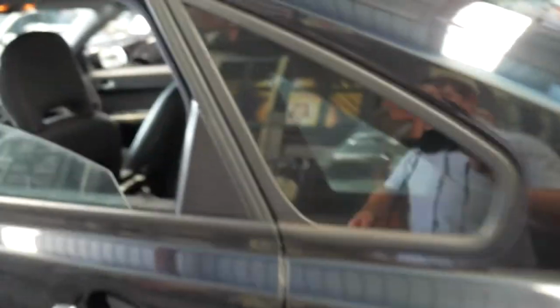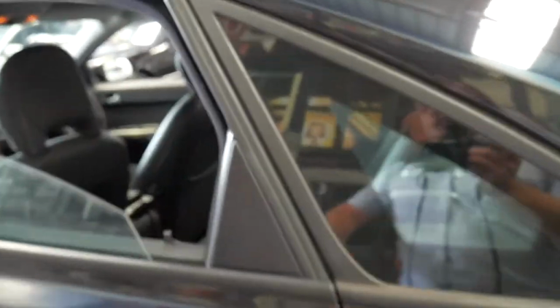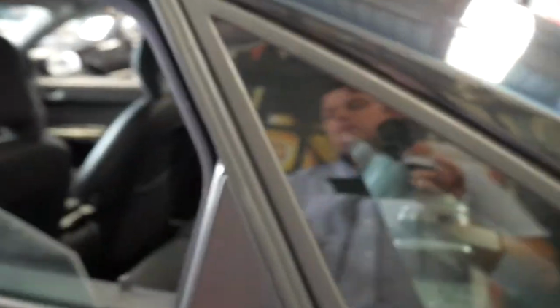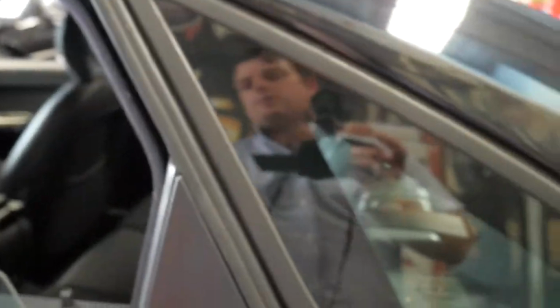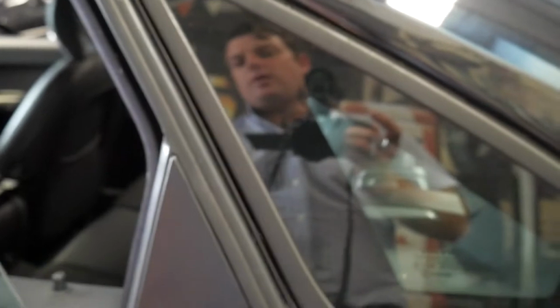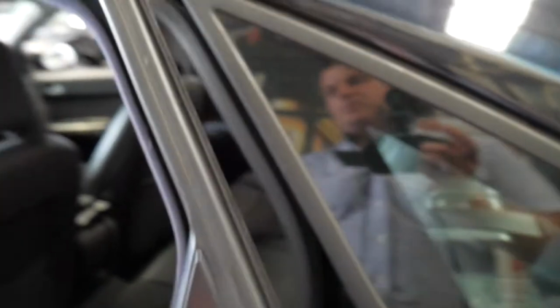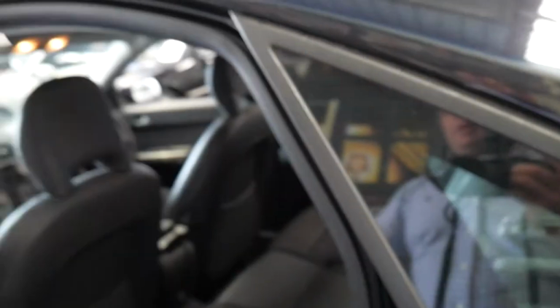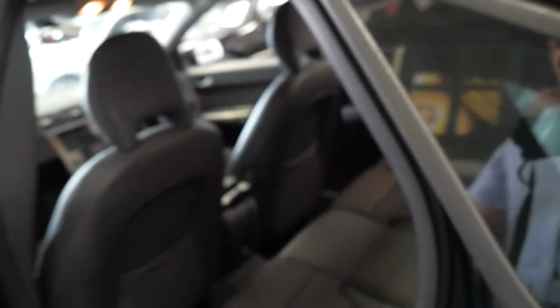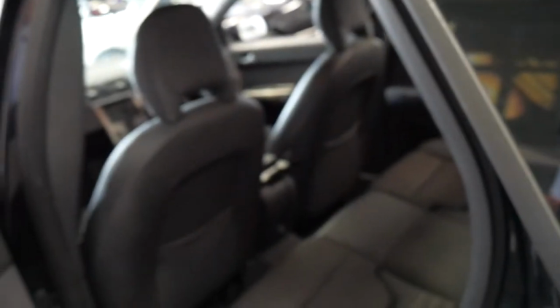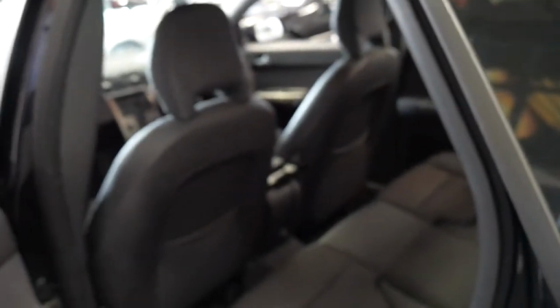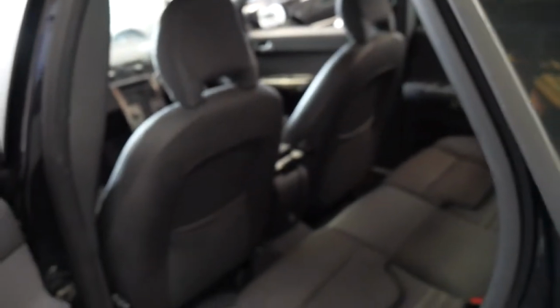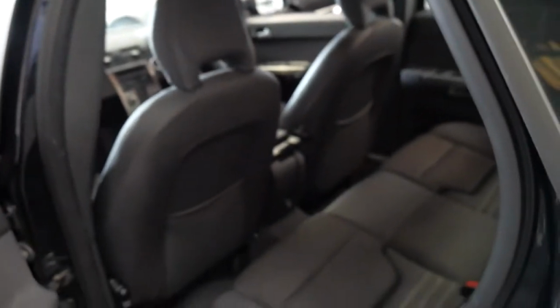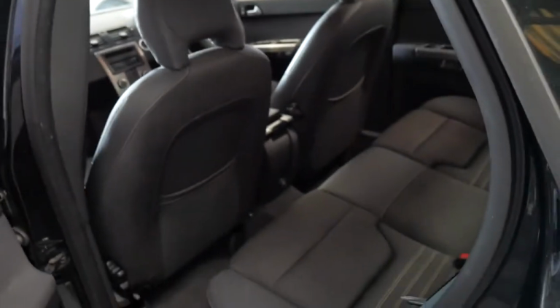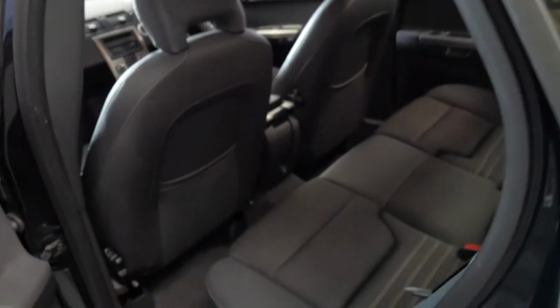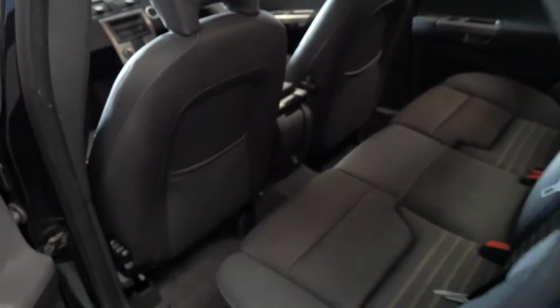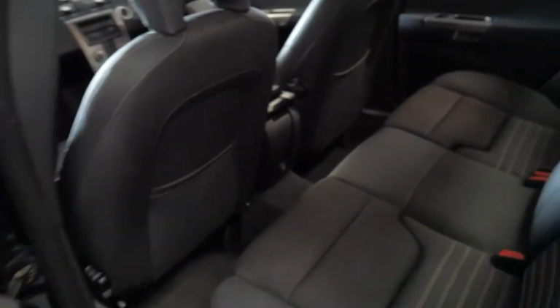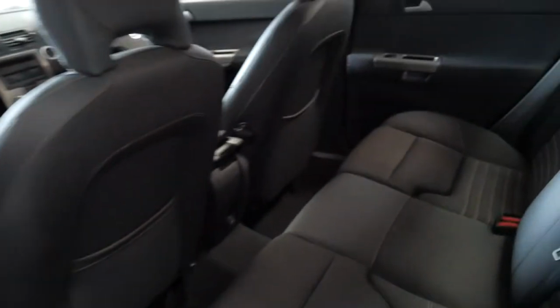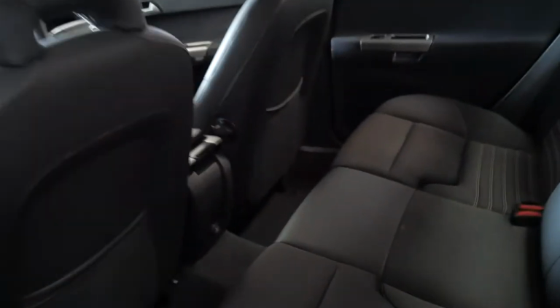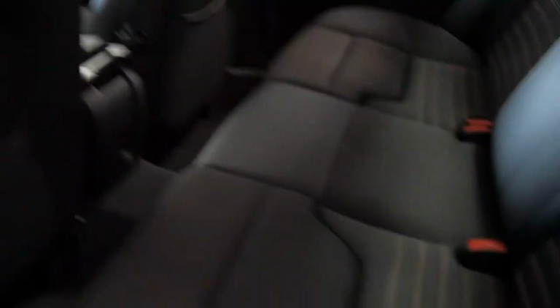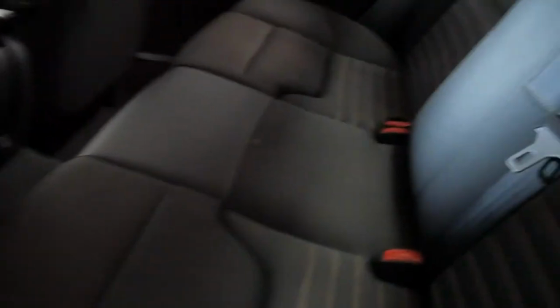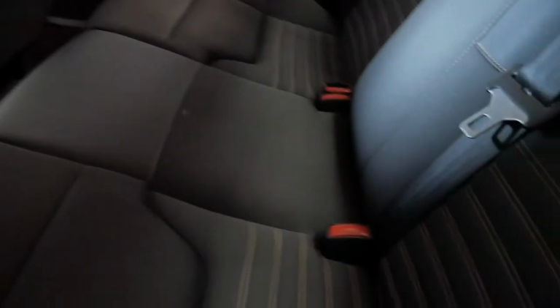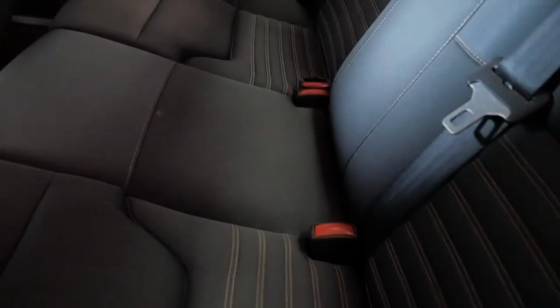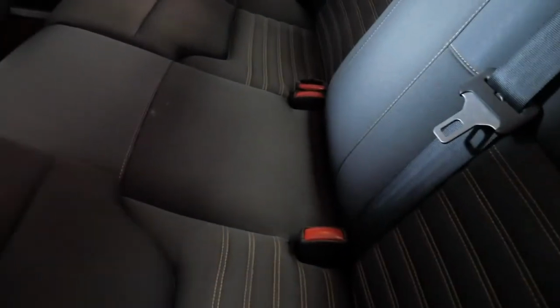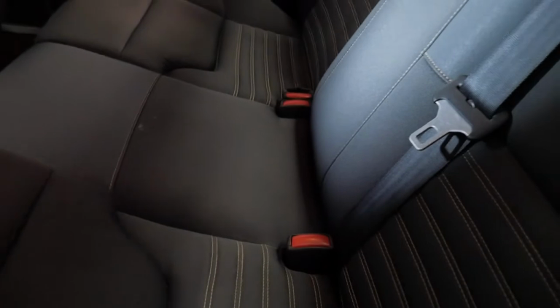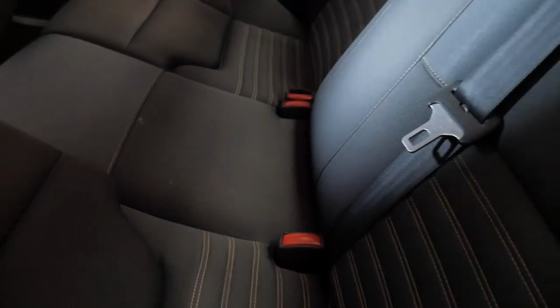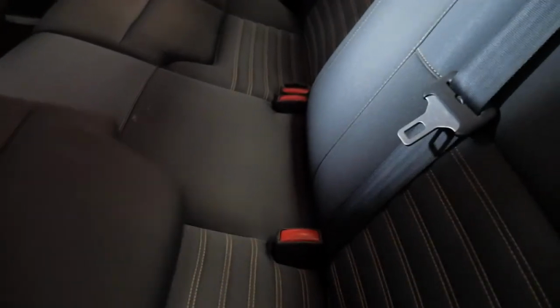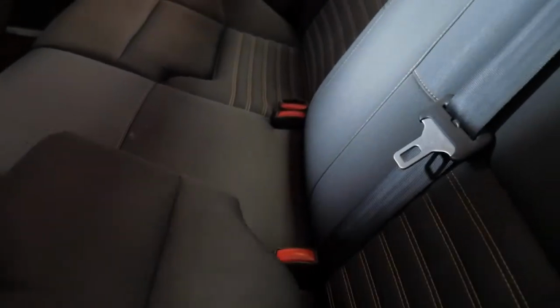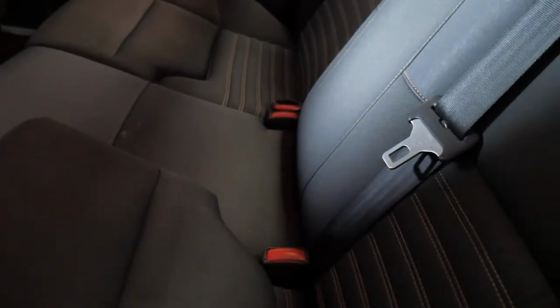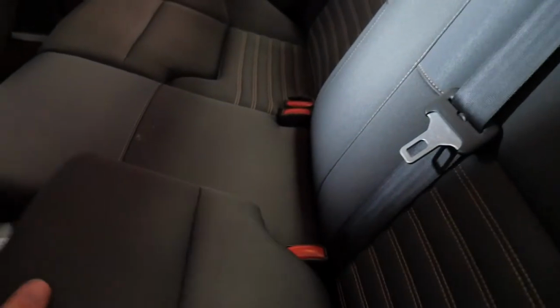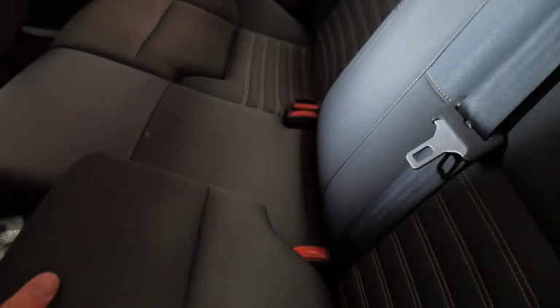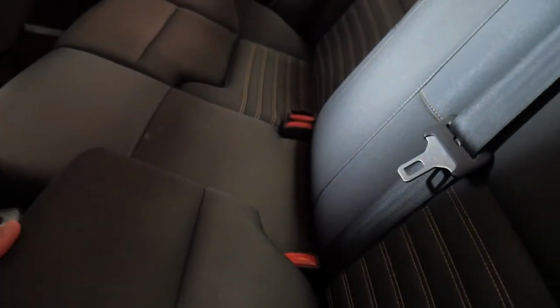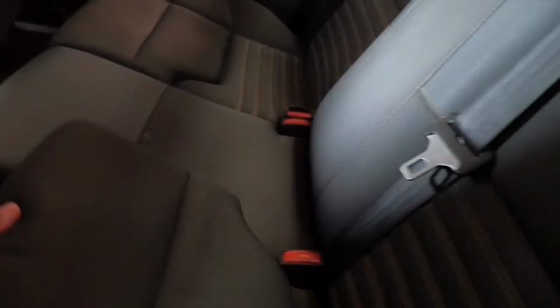It does drive particularly well. It even has child seats in the back which is great.